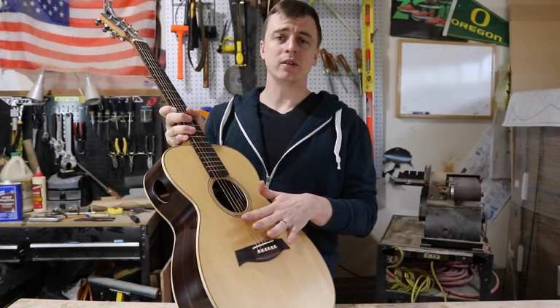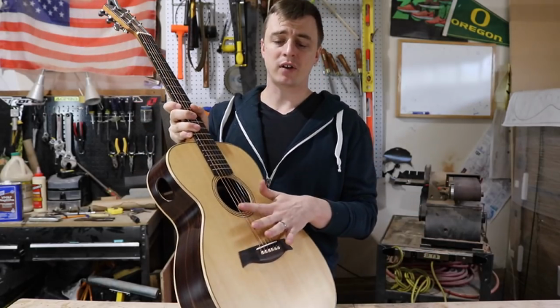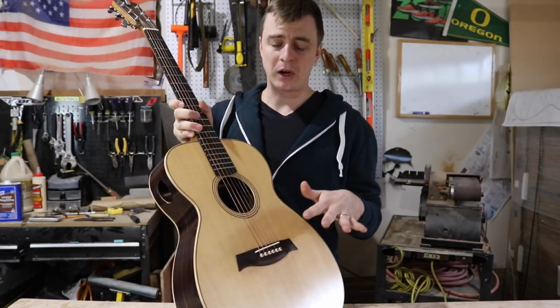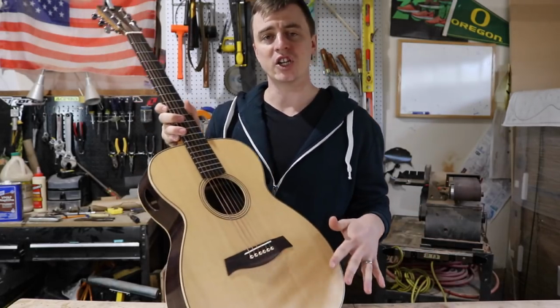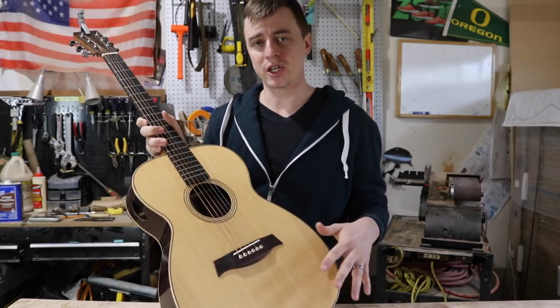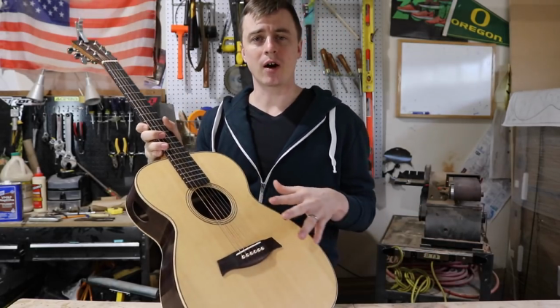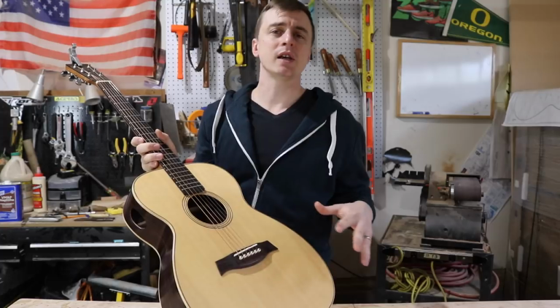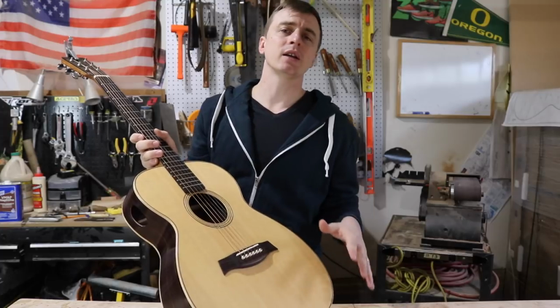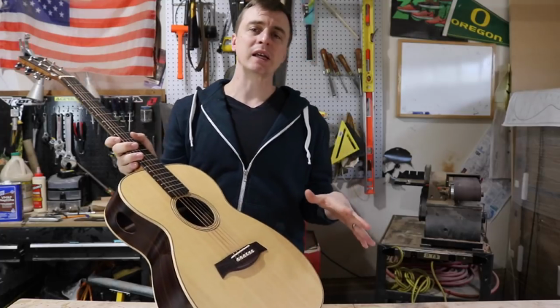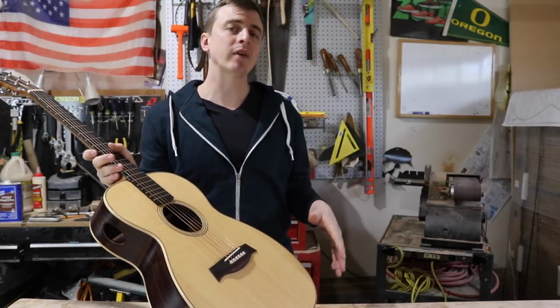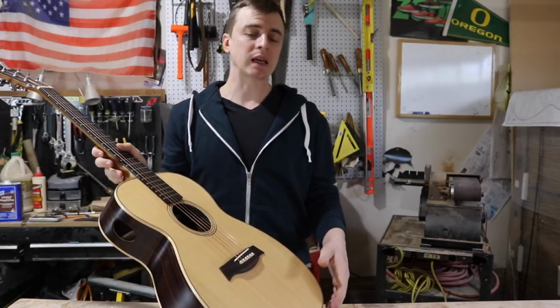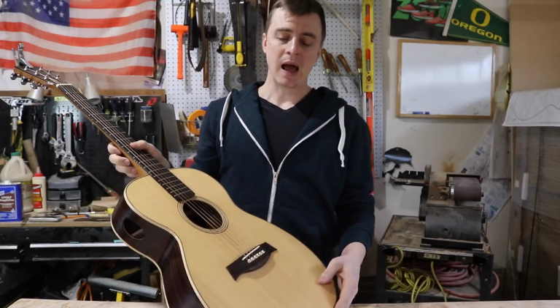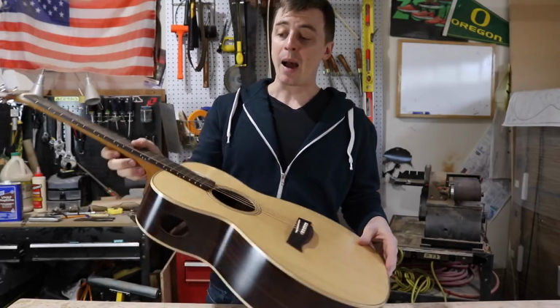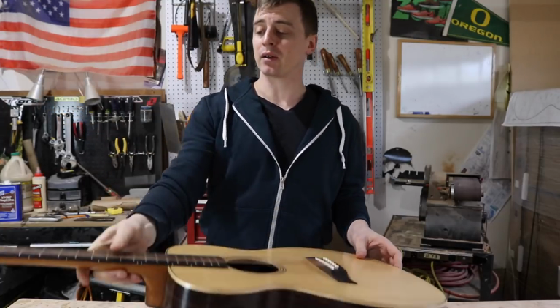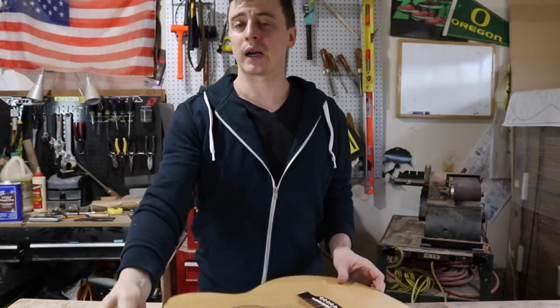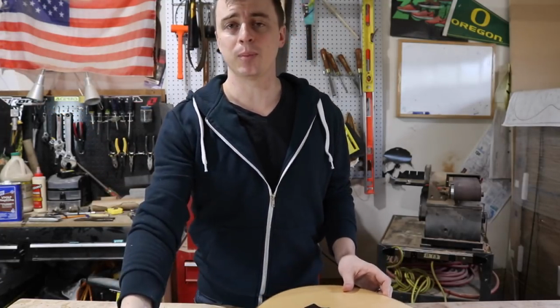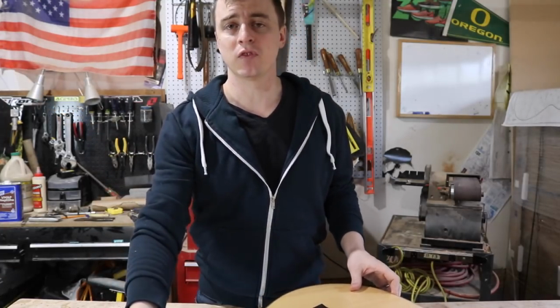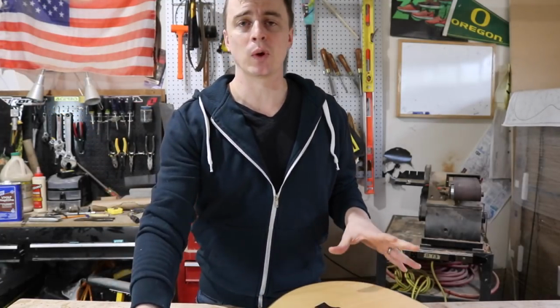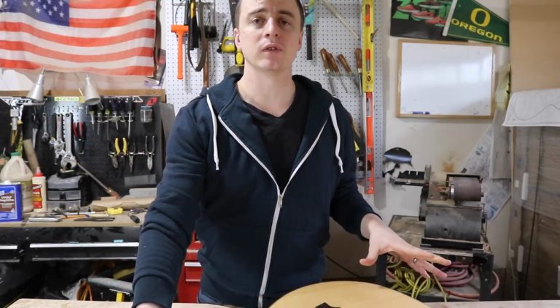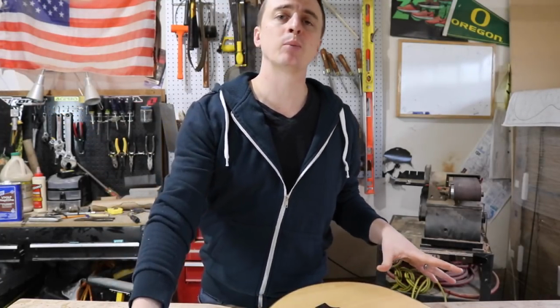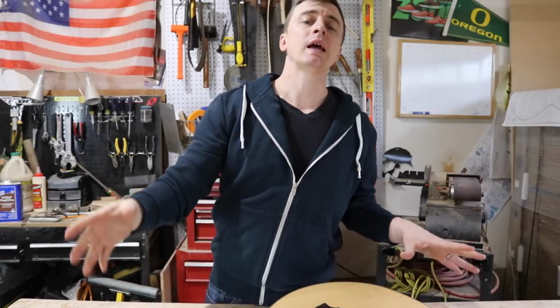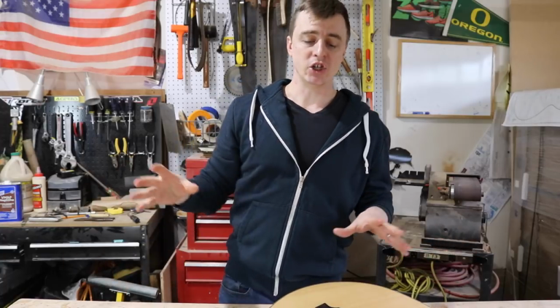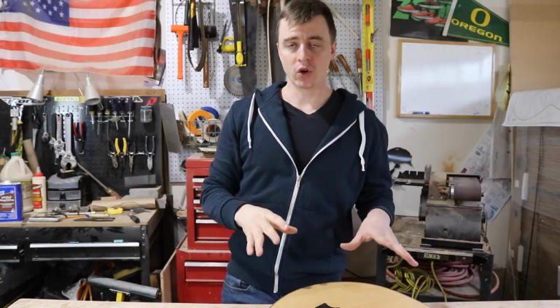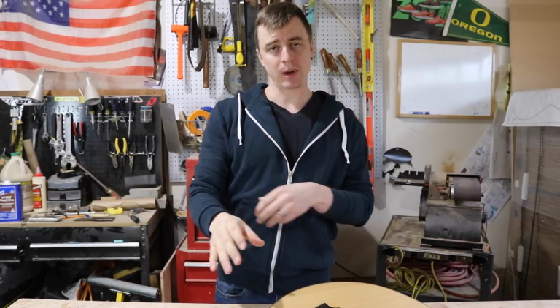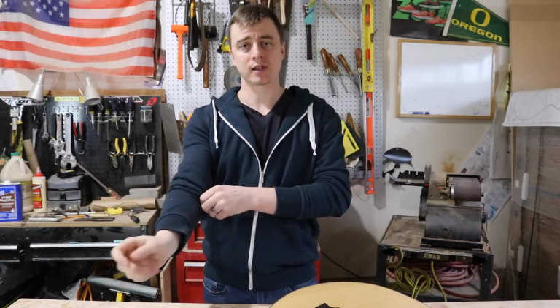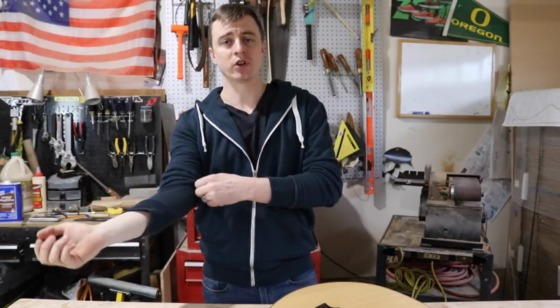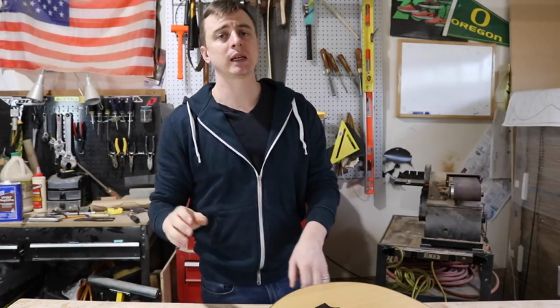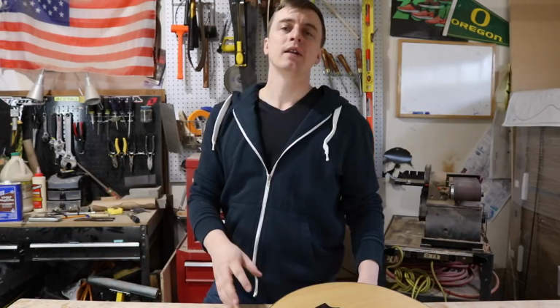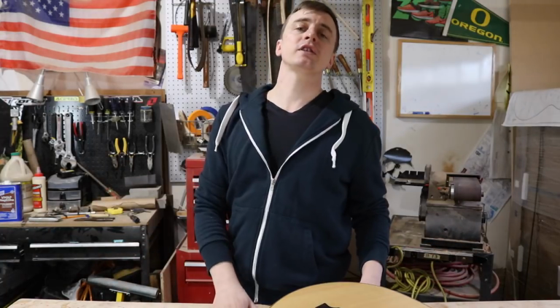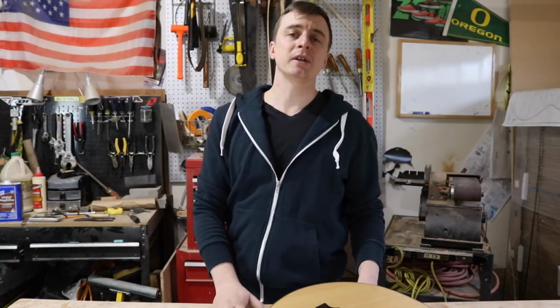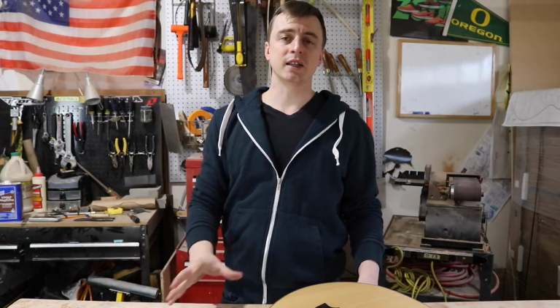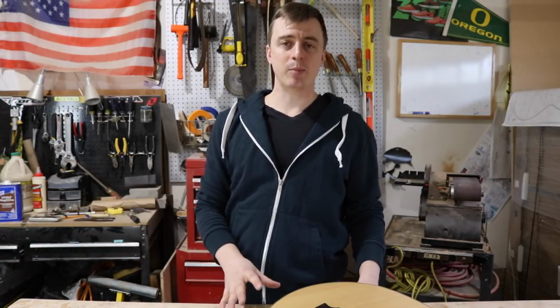Things can get really complicated when you start talking about intonation and compensation and the placement of everything. I'm gonna try to keep this video relatively simple and just show you guys my process for doing it.